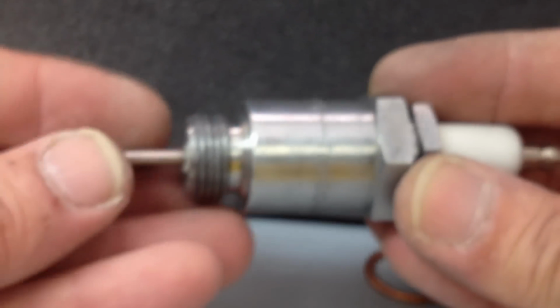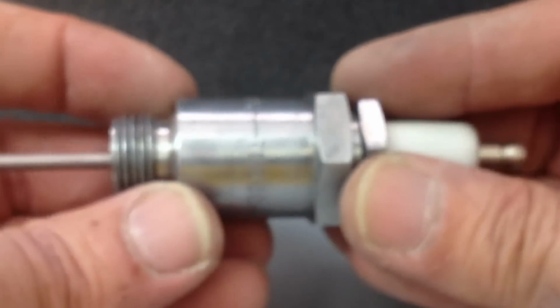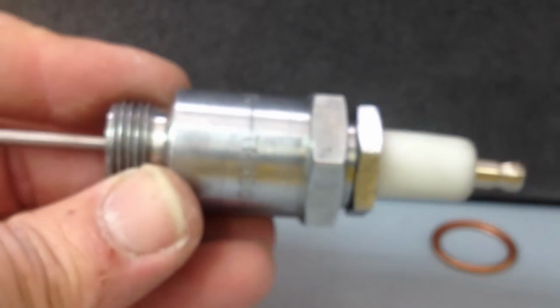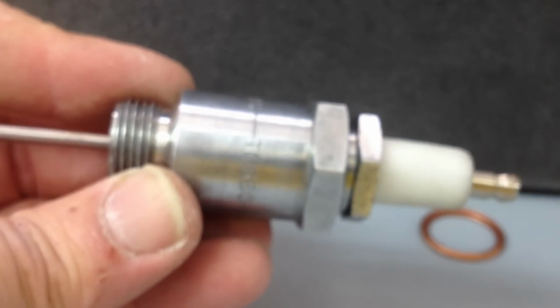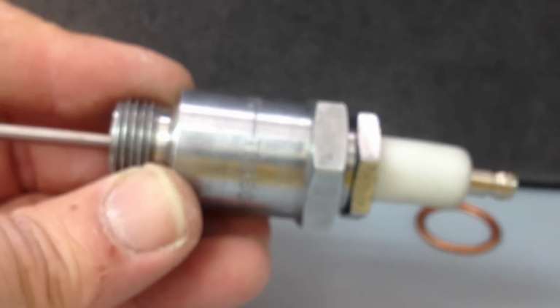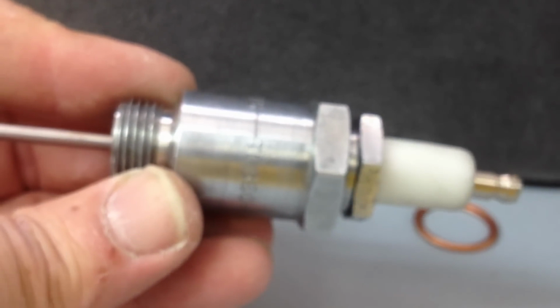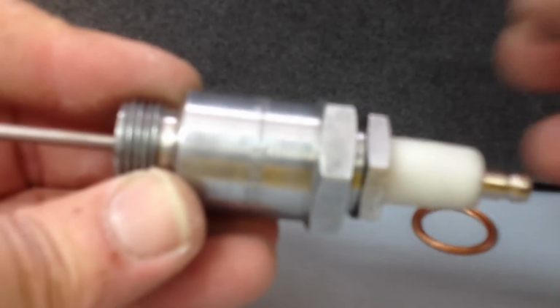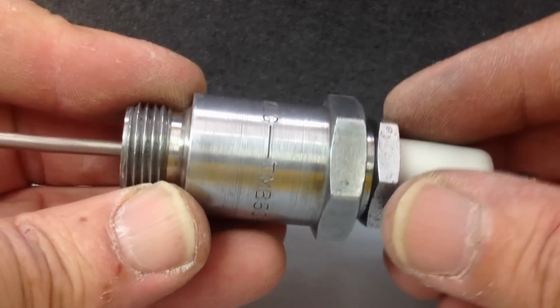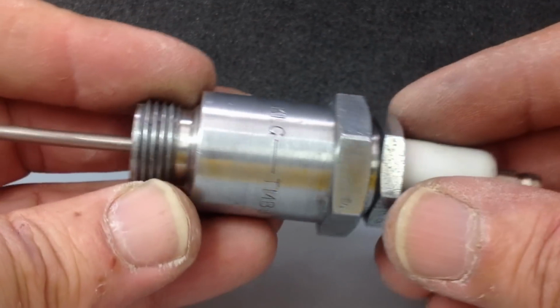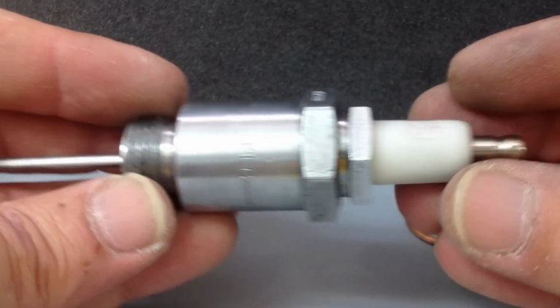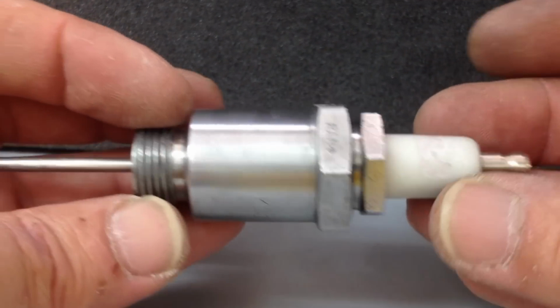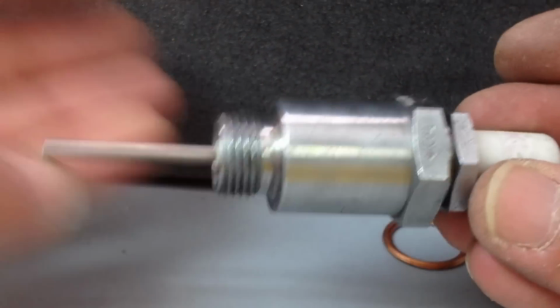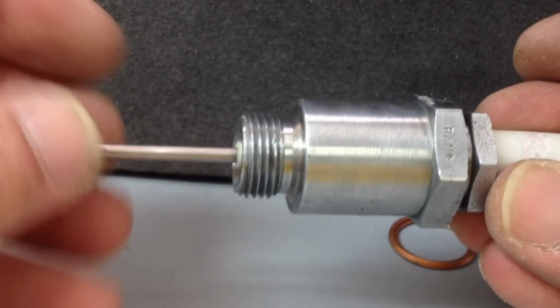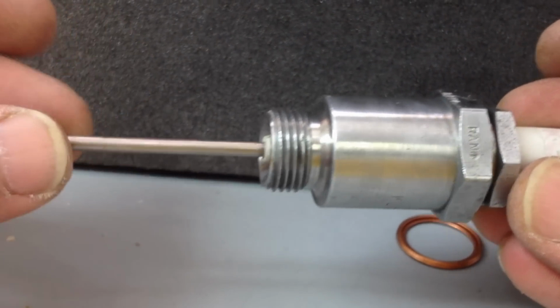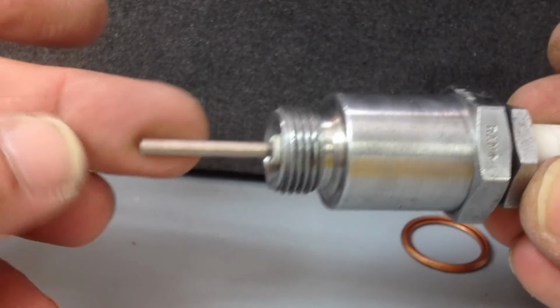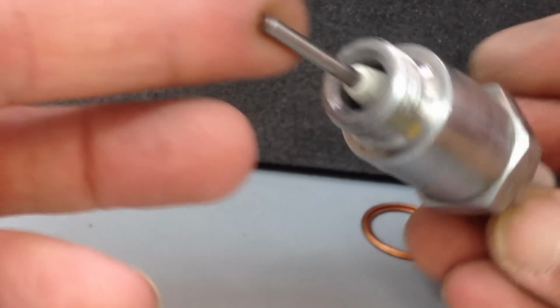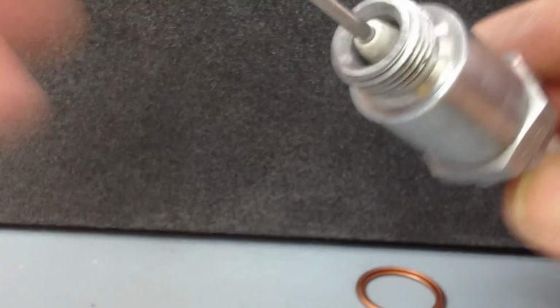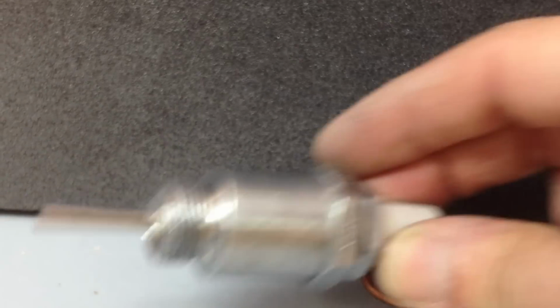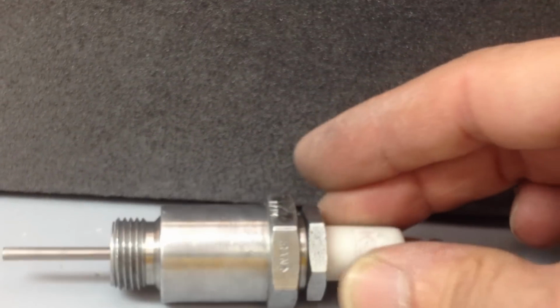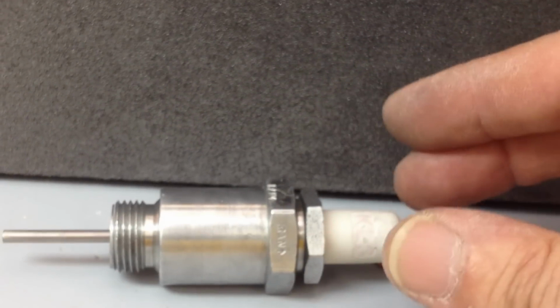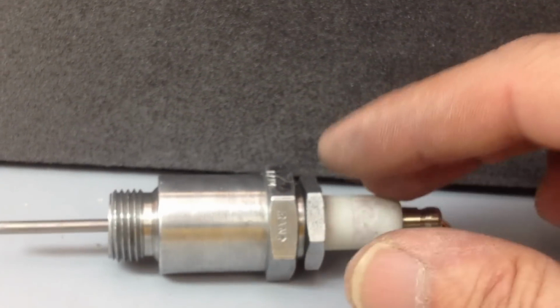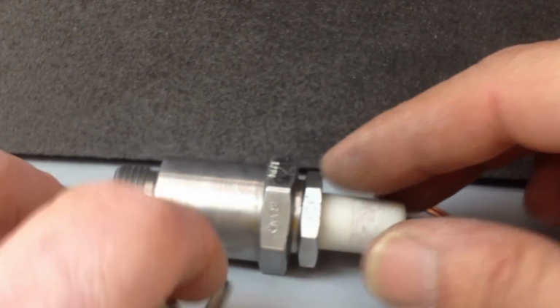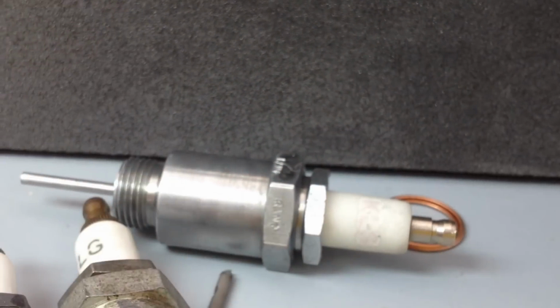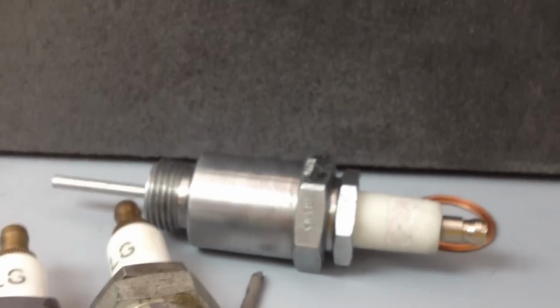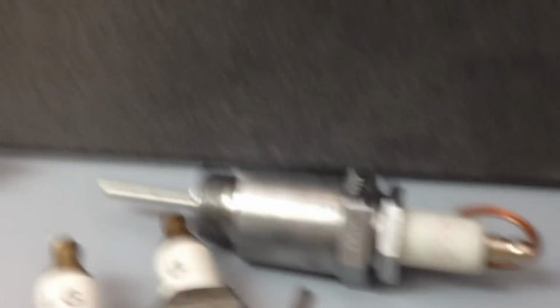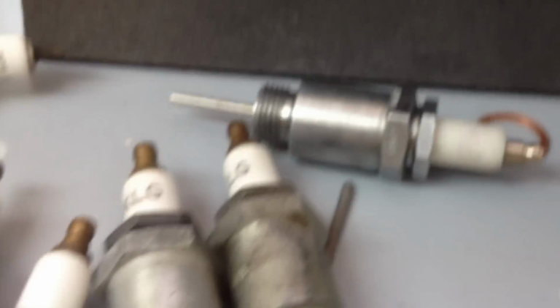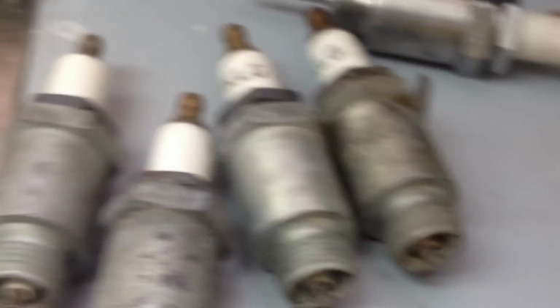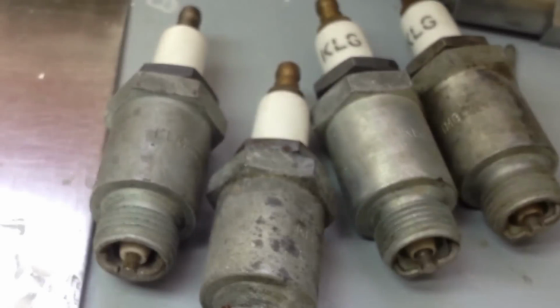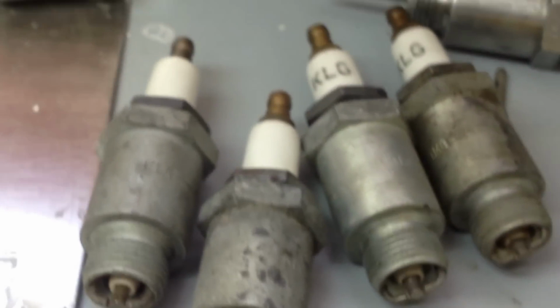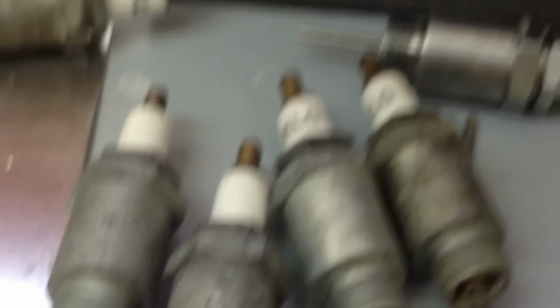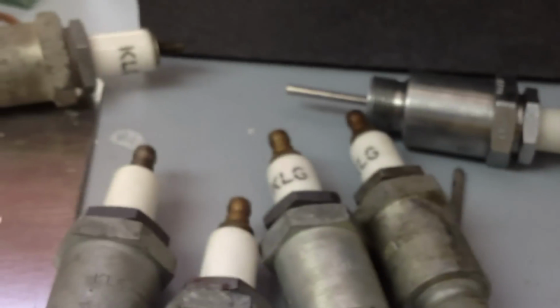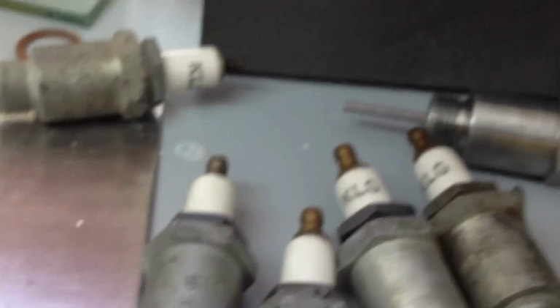There's a bit of an expense involved with that. As soon as I get it done I'll let you guys know. By the way, on eBay for $5 I've got six of these plugs.